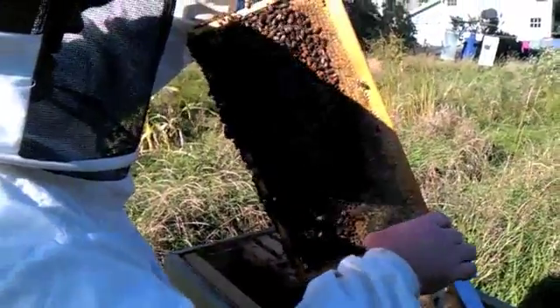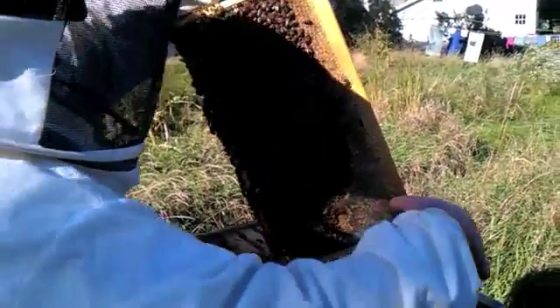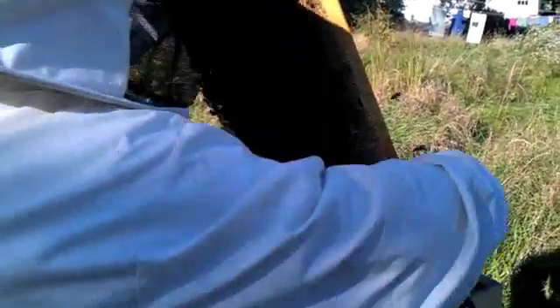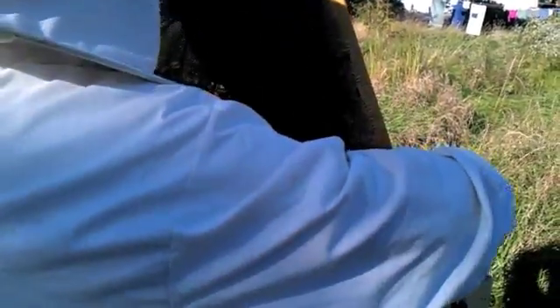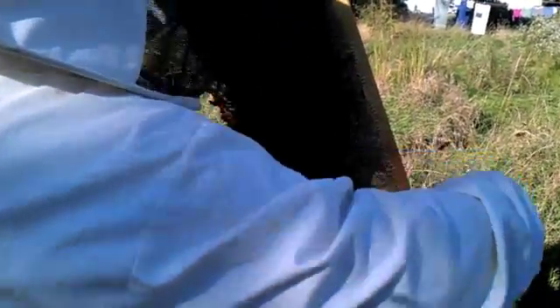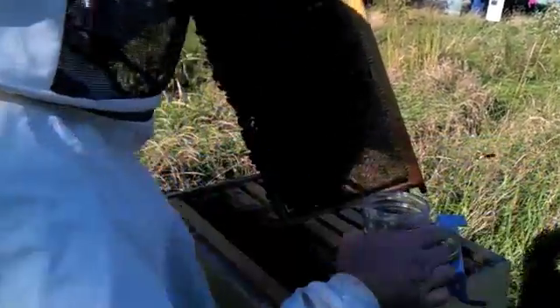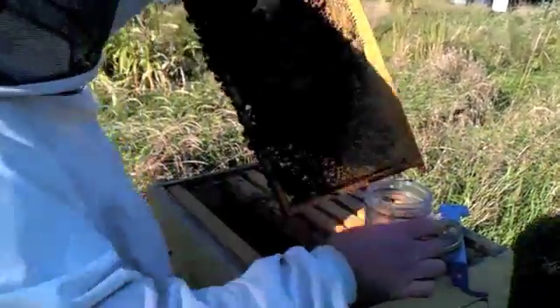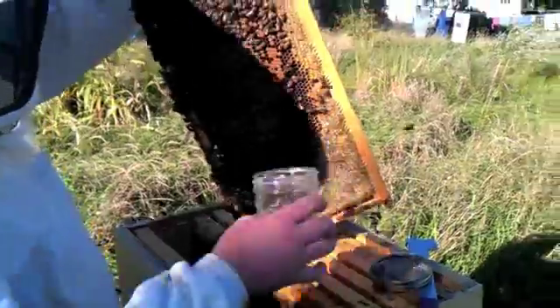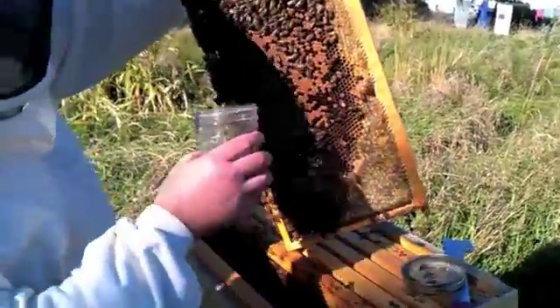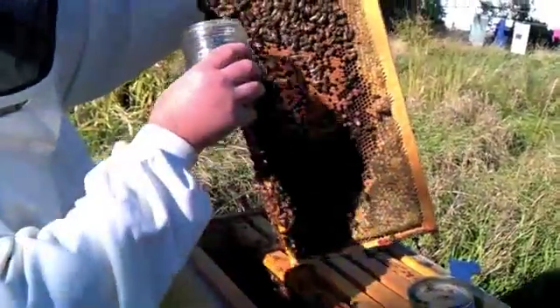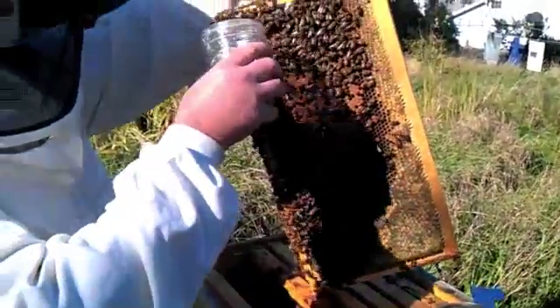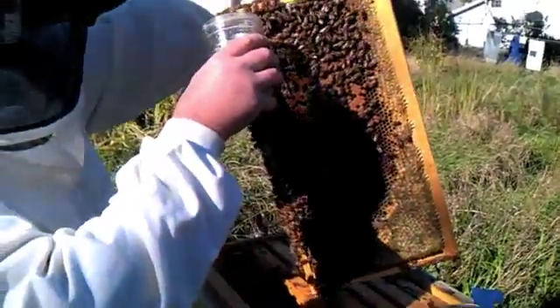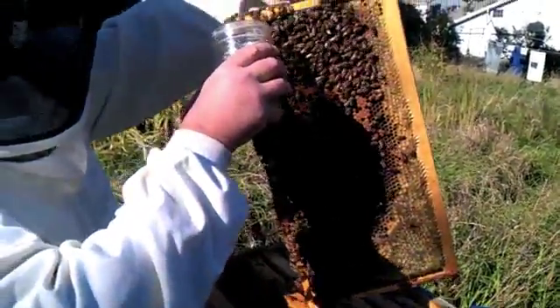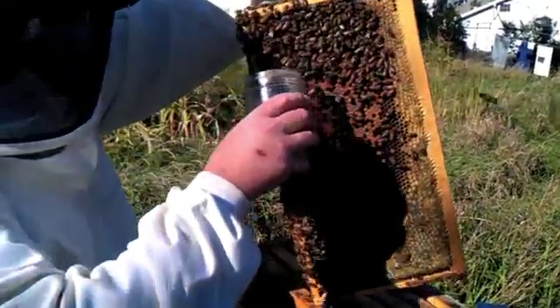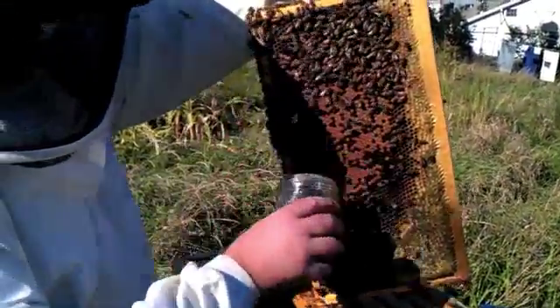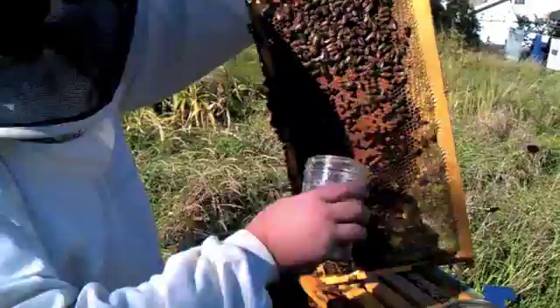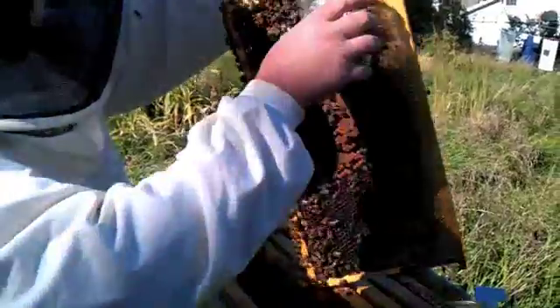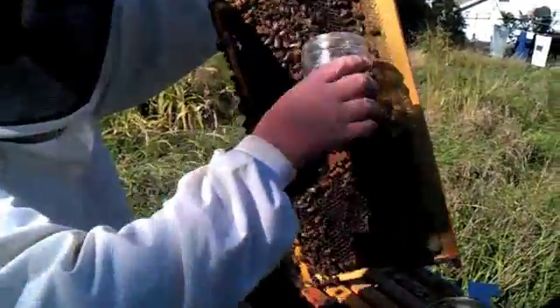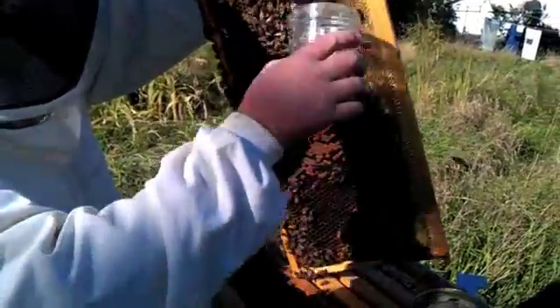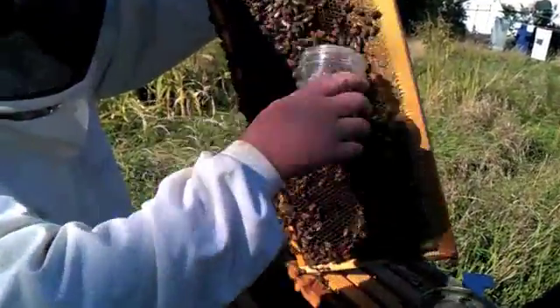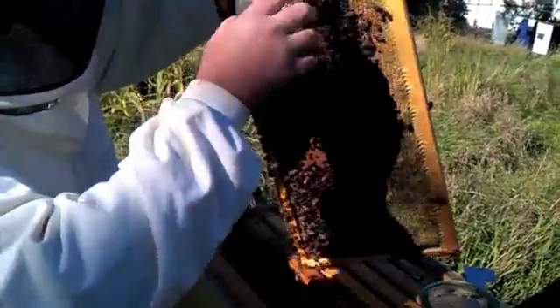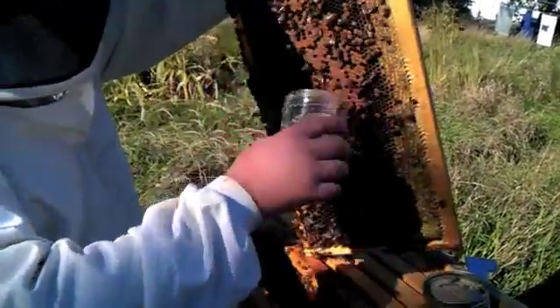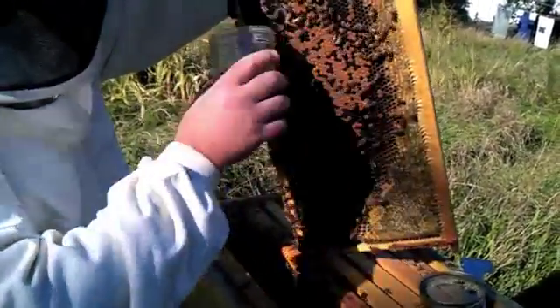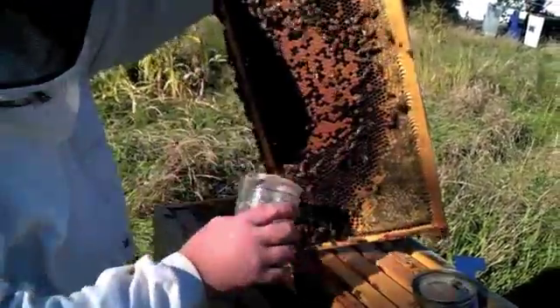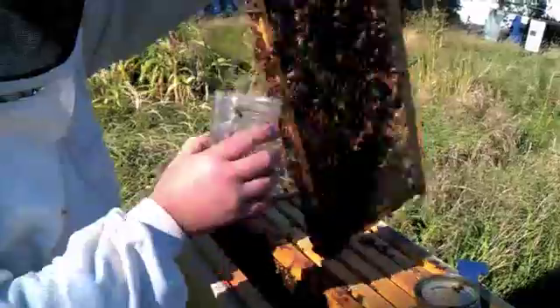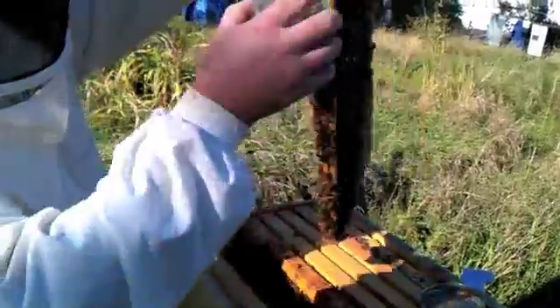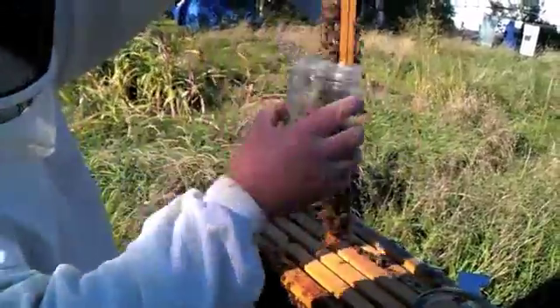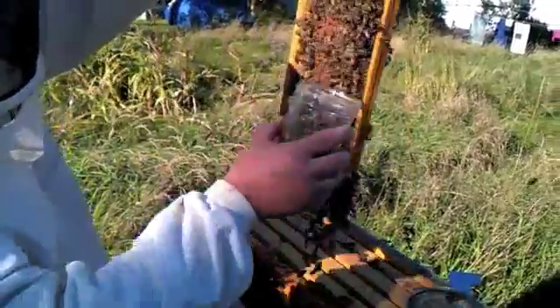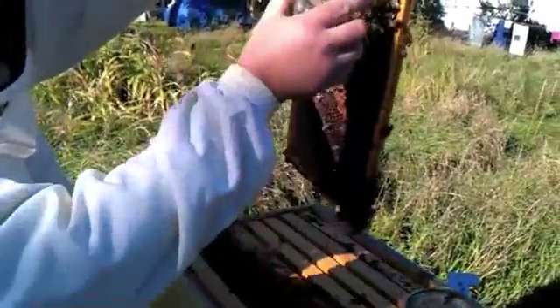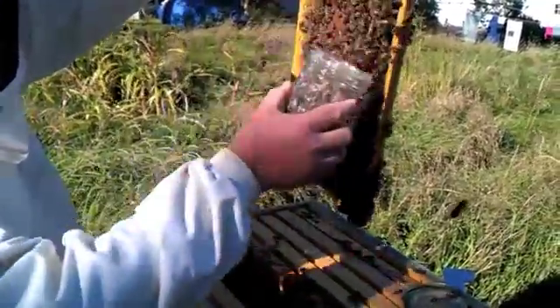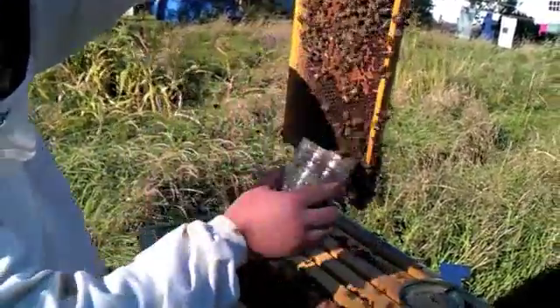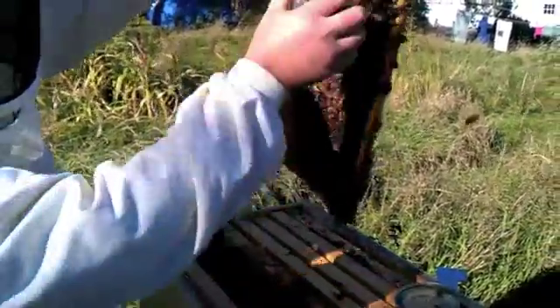We're going to get some bees in this jar from a brood frame by brushing backward and letting them fall in. The nurse bees will fall in; the others will fly away. We're going to try to get about a couple hundred bees.